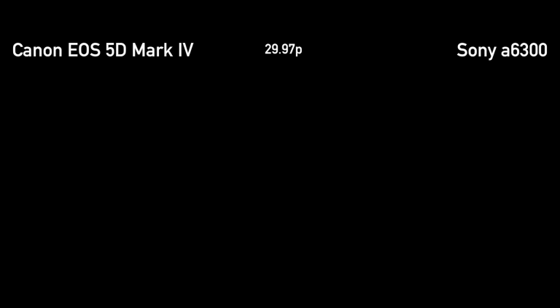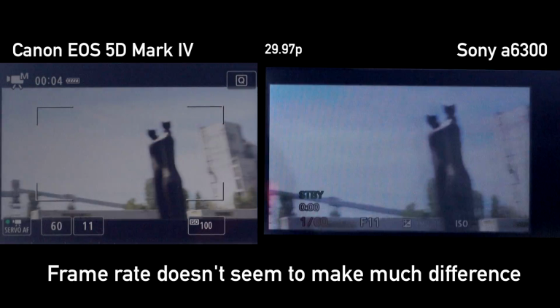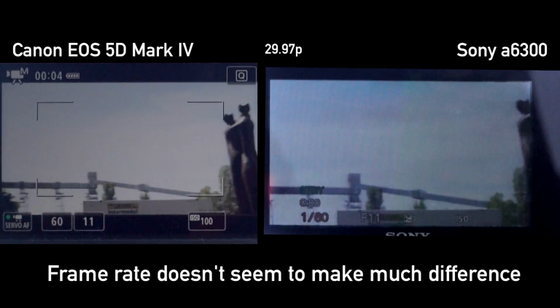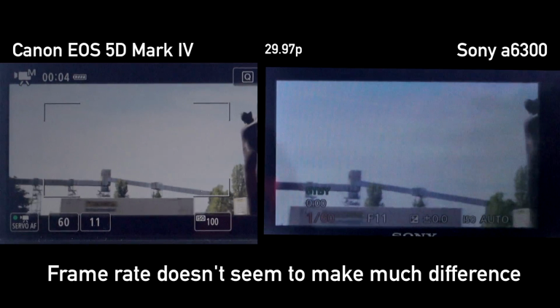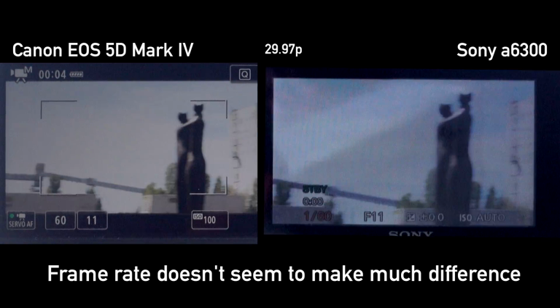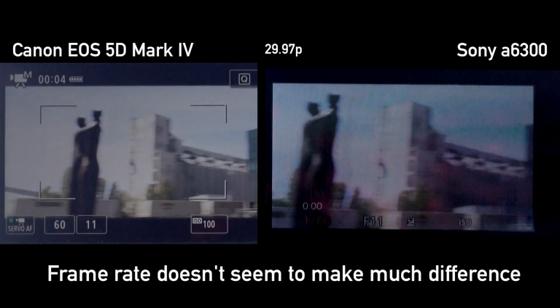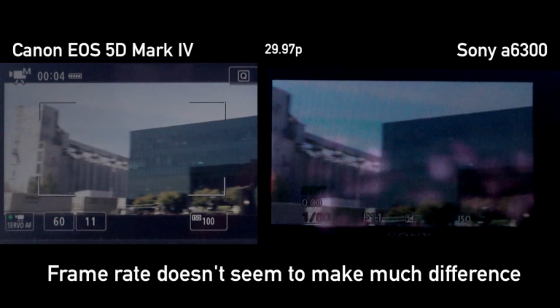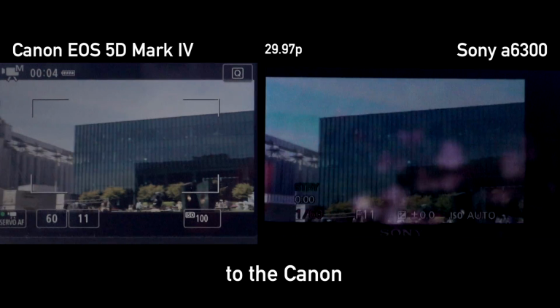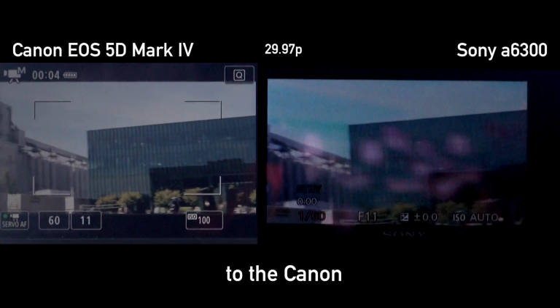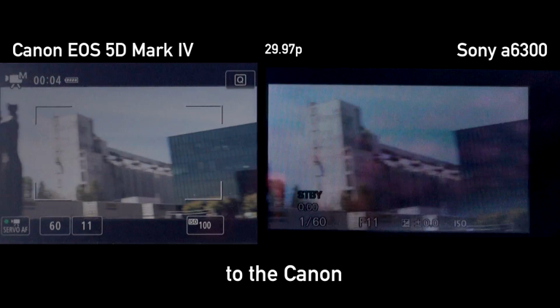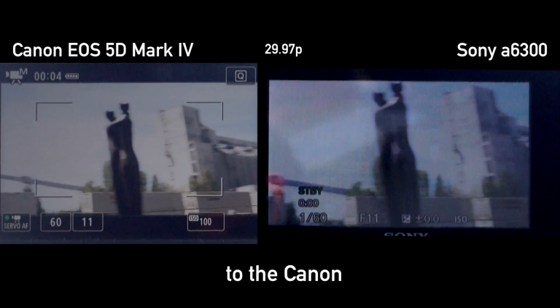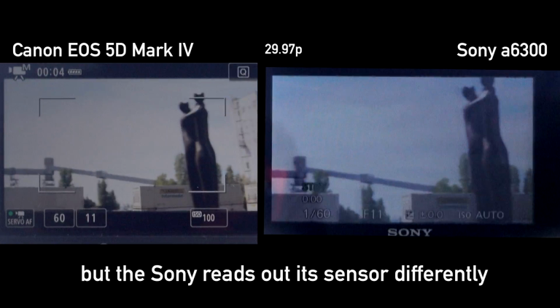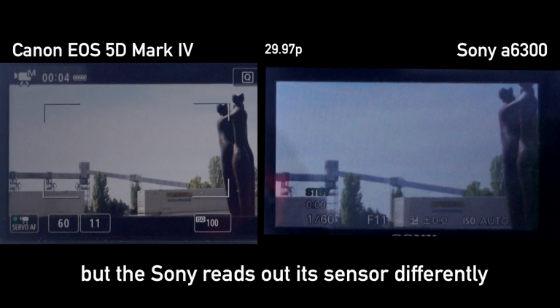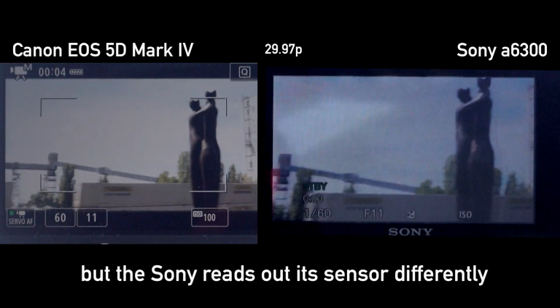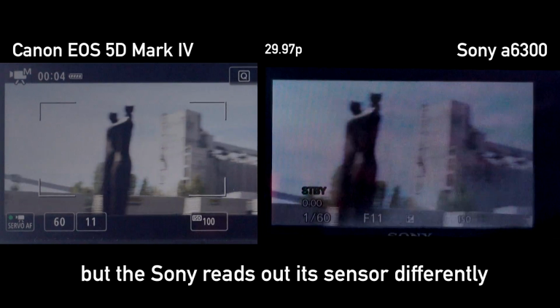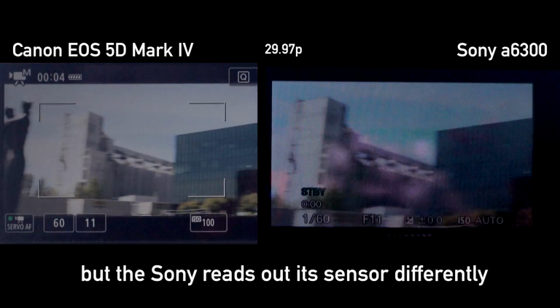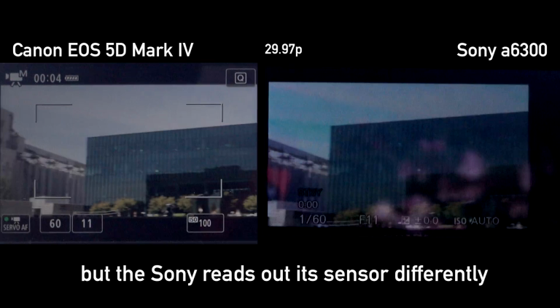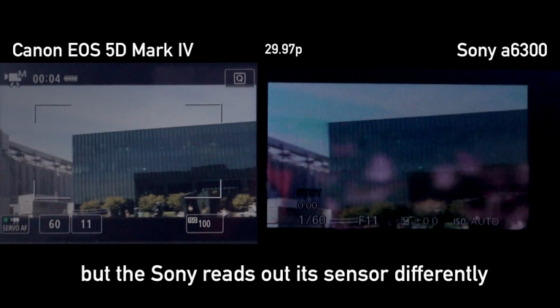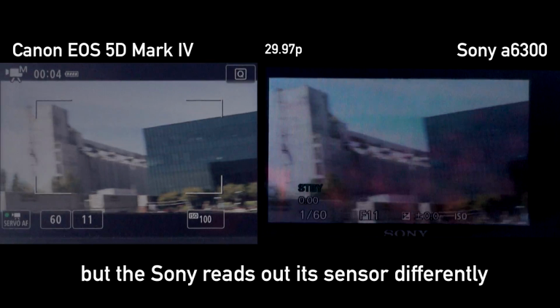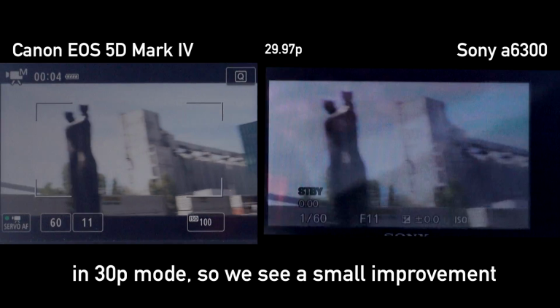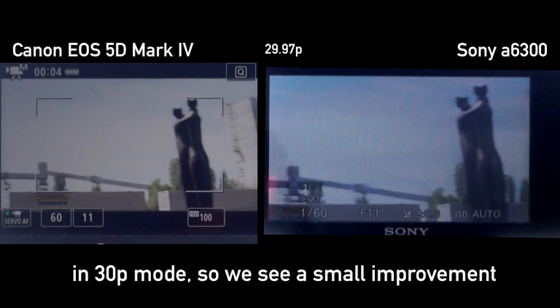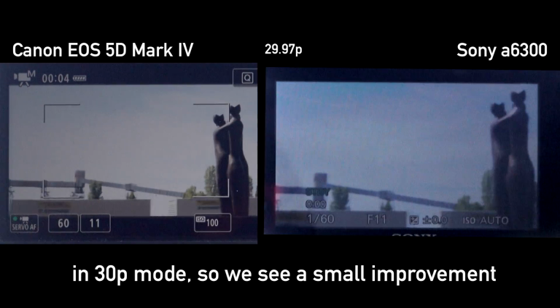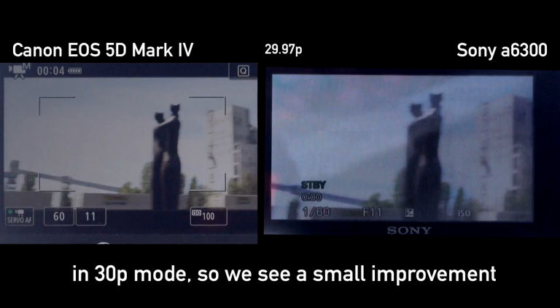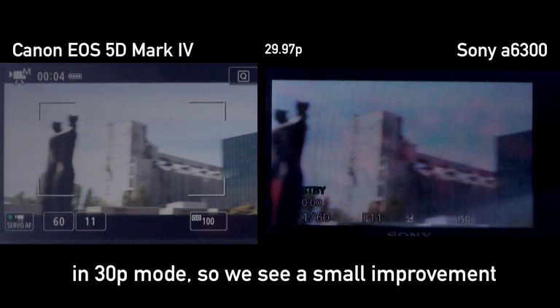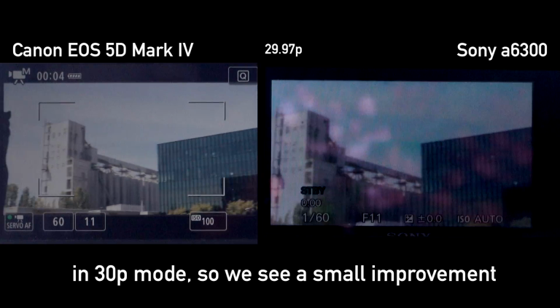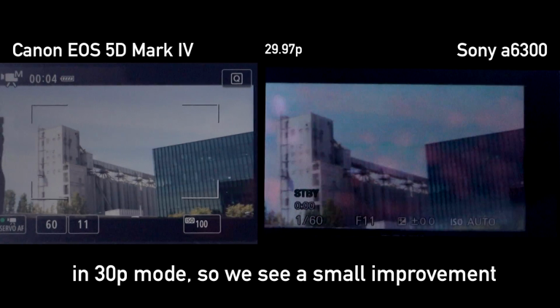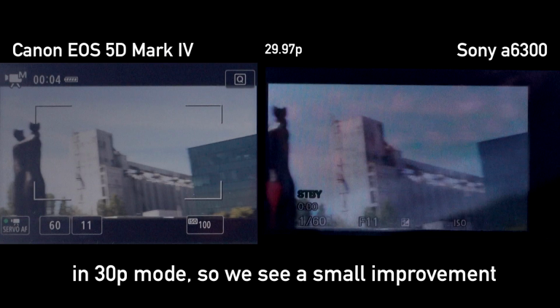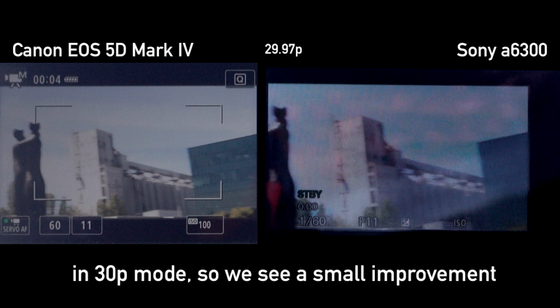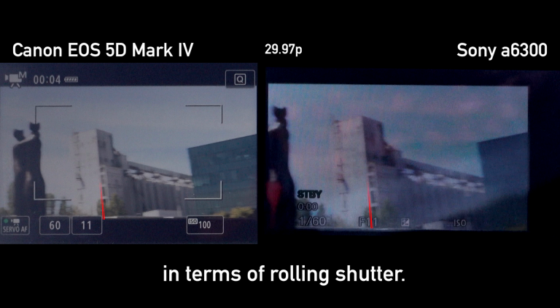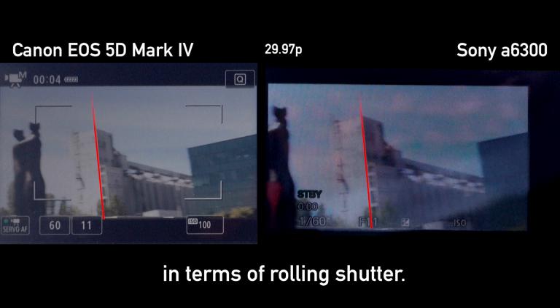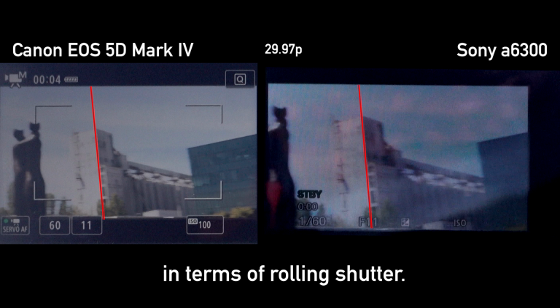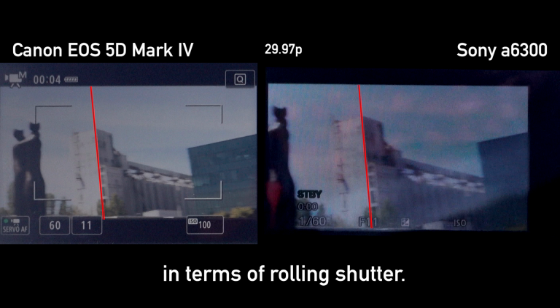Frame rate doesn't seem to make much difference to the Canon, but the Sony reads out its sensor differently at 30p mode, so we see a bit of an improvement in terms of rolling shutter.